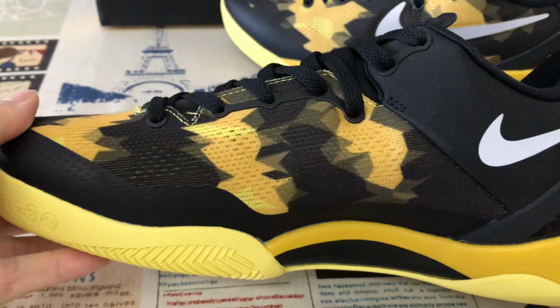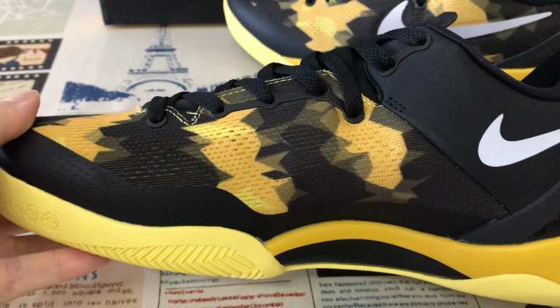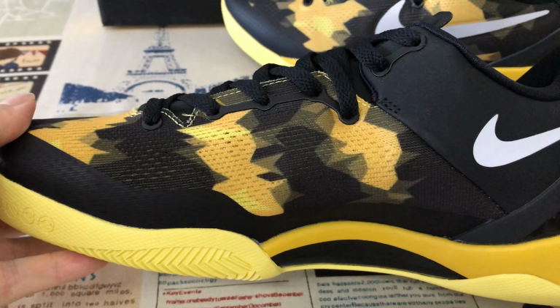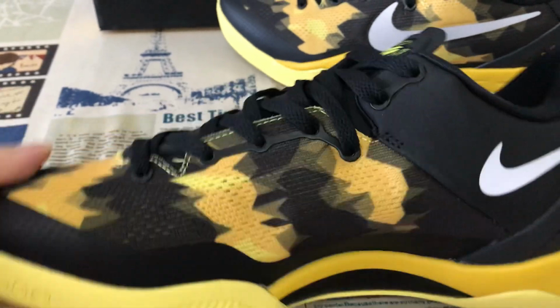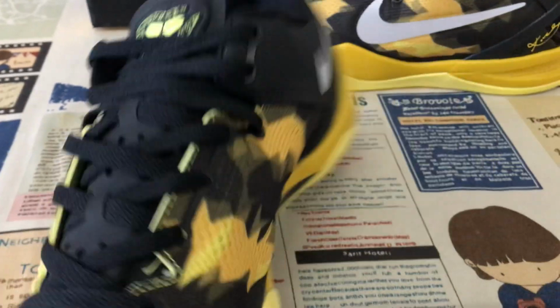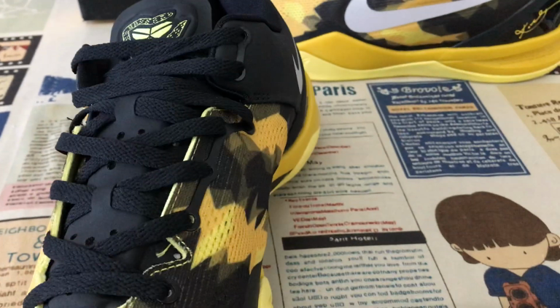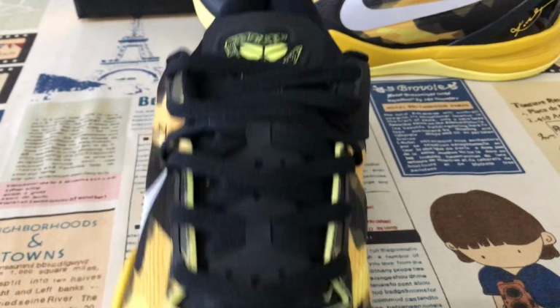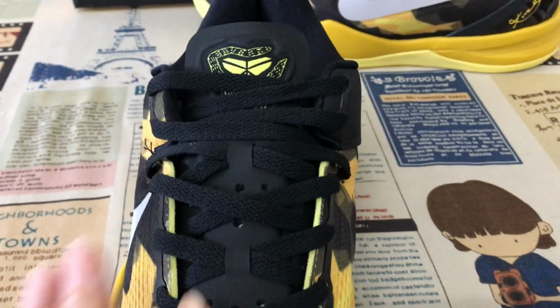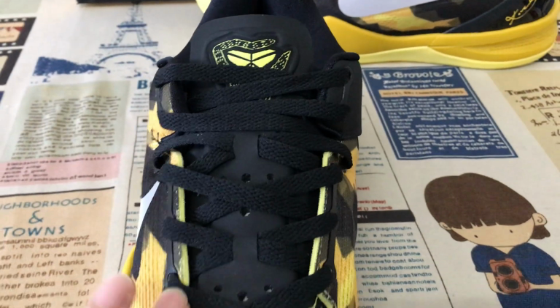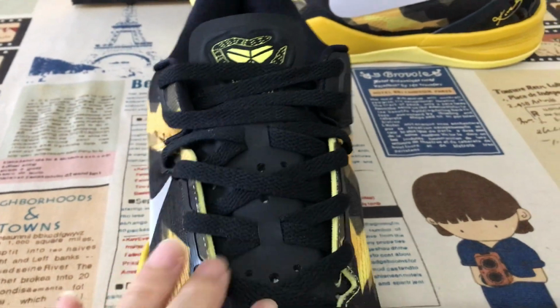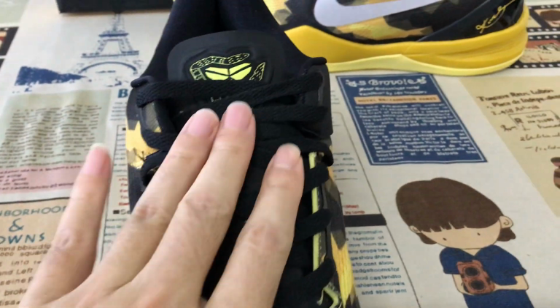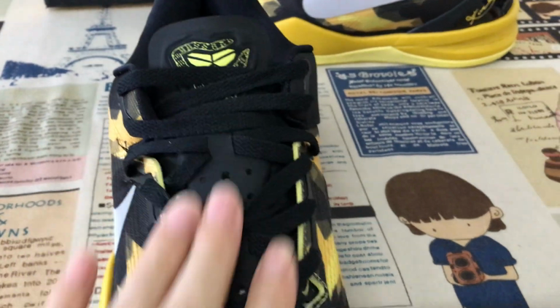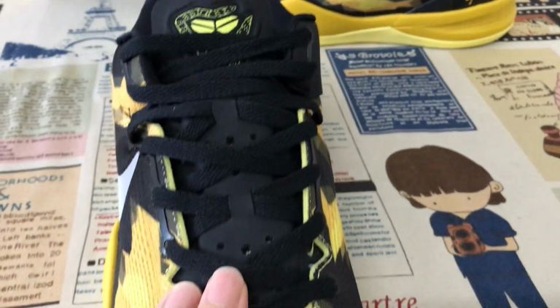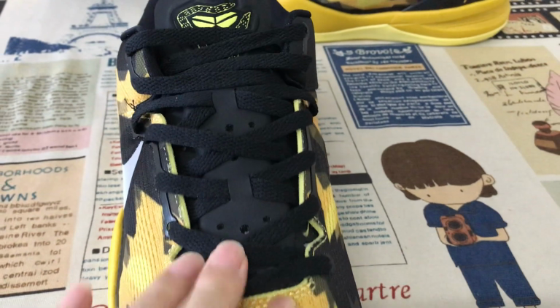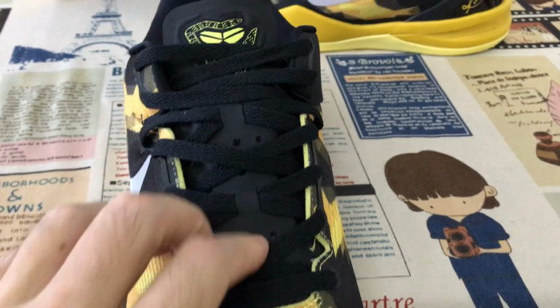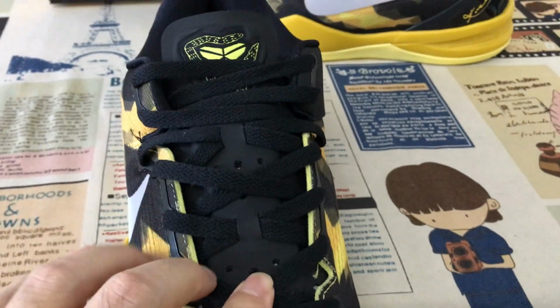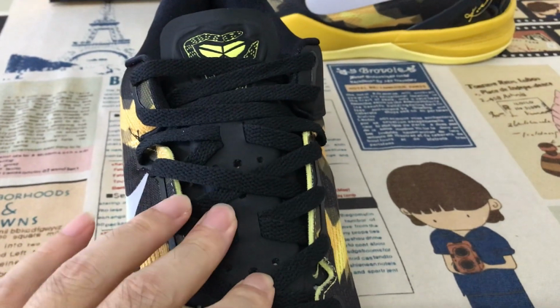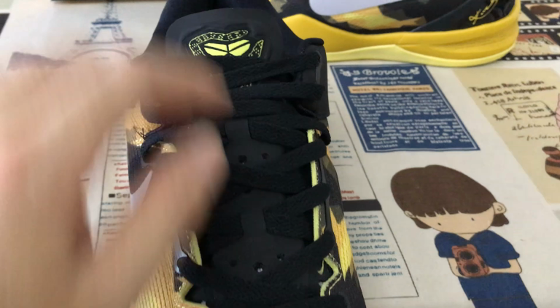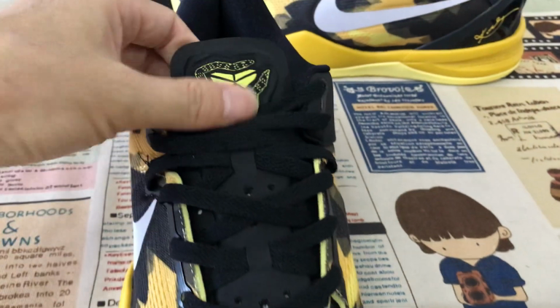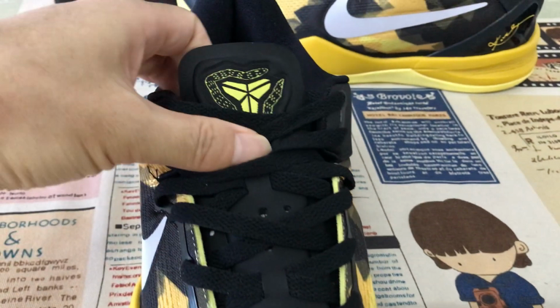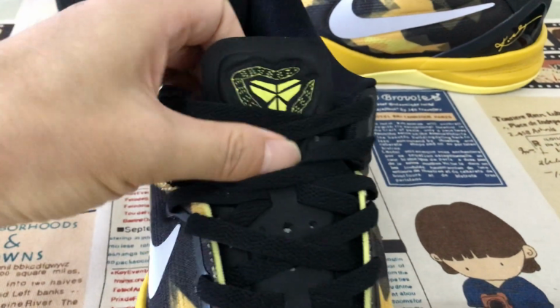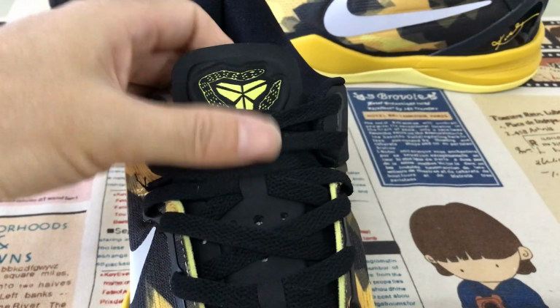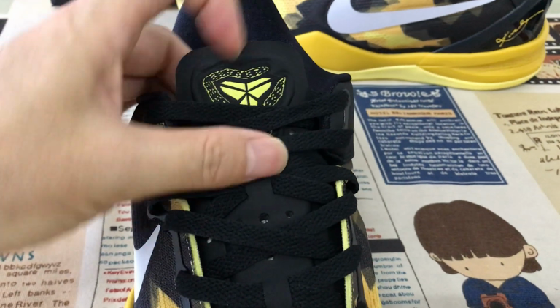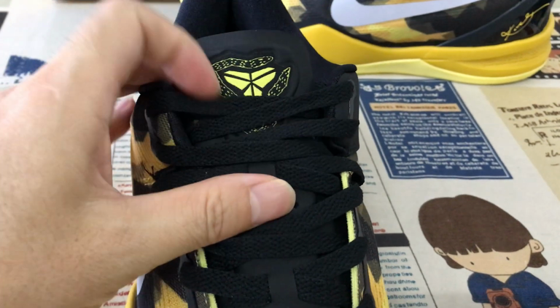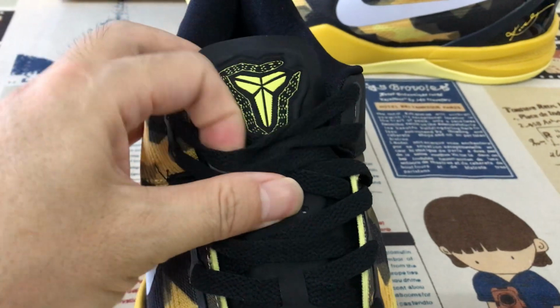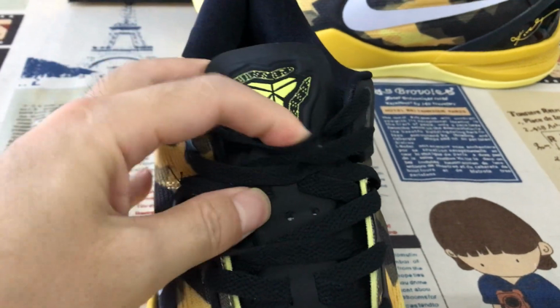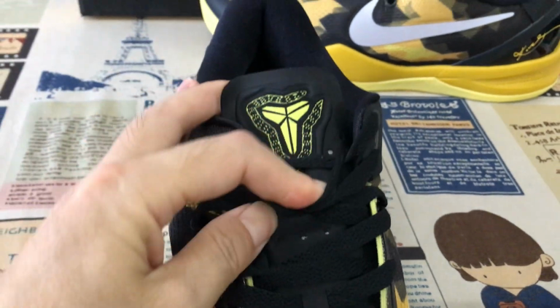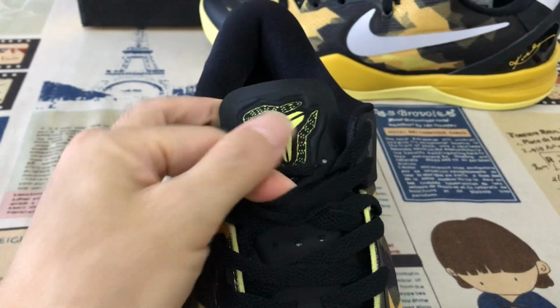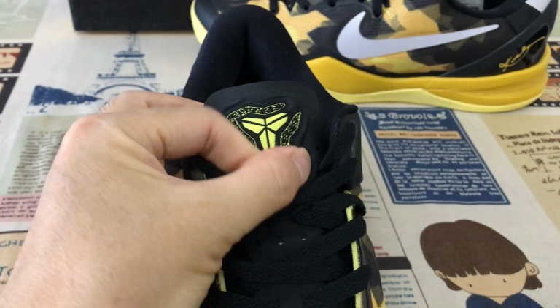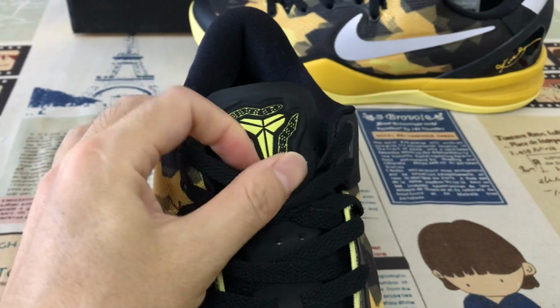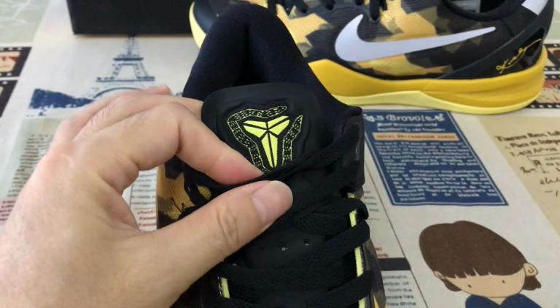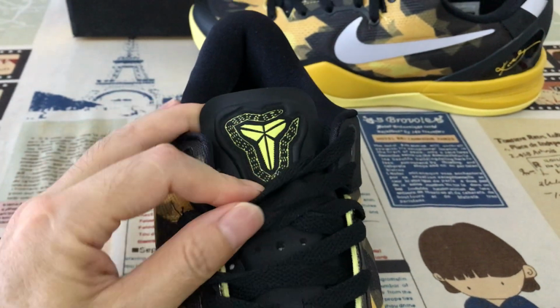The inside view: the shoes come with black shoe laces and a black tongue with the Kobe logo tongue label.